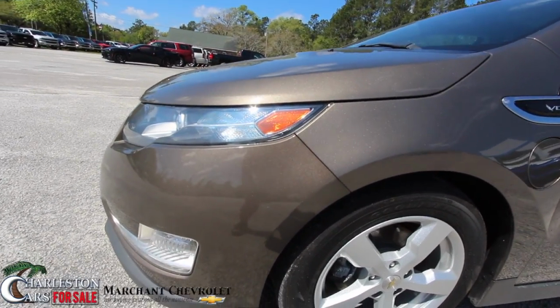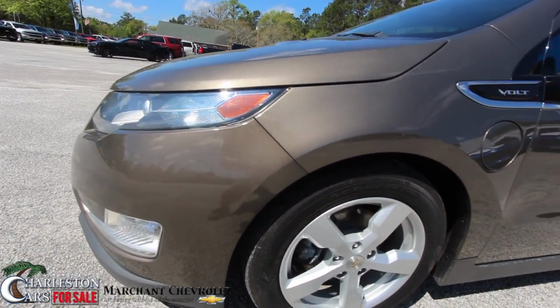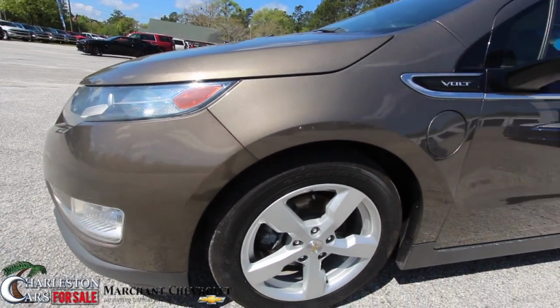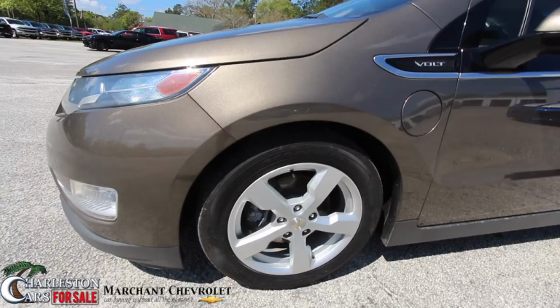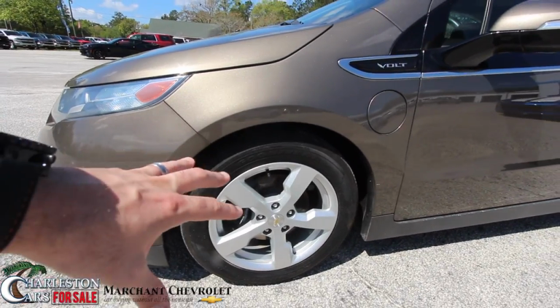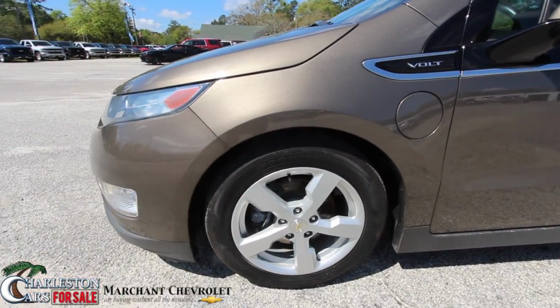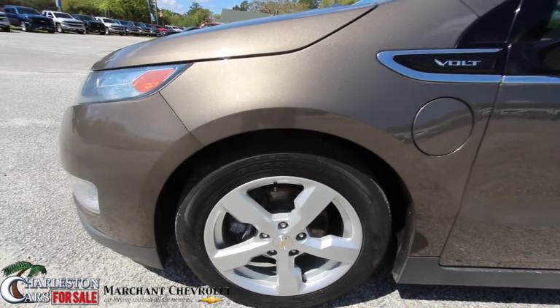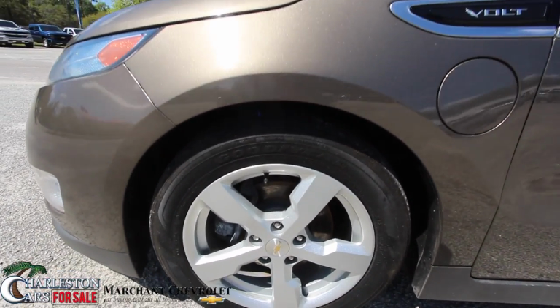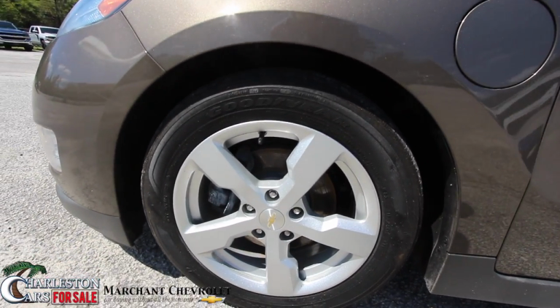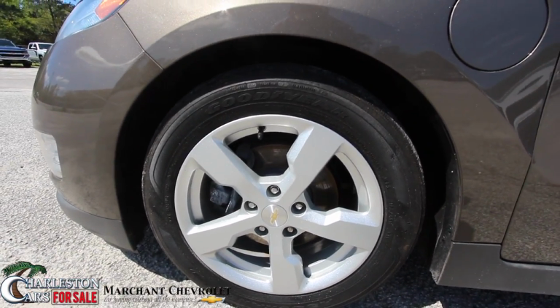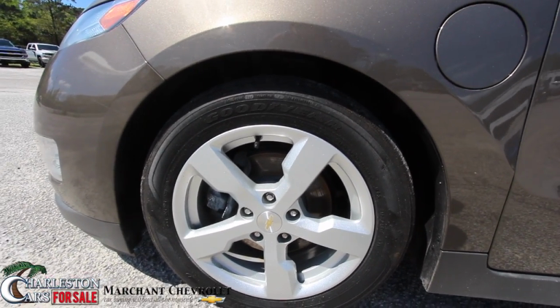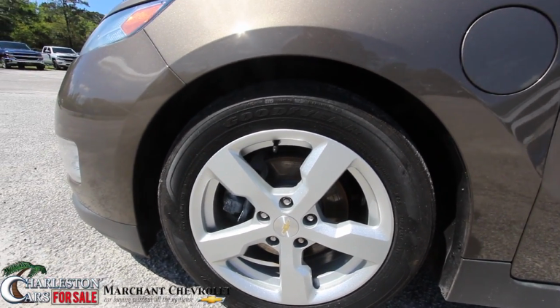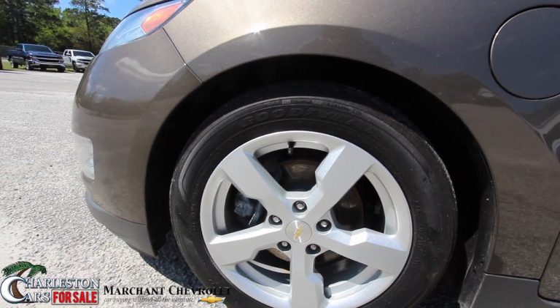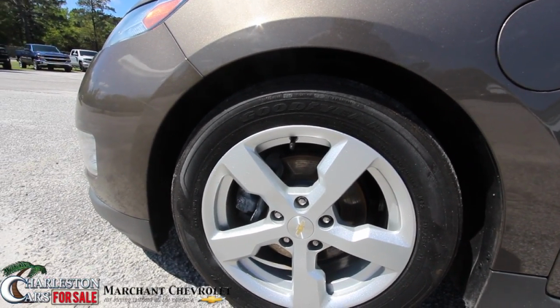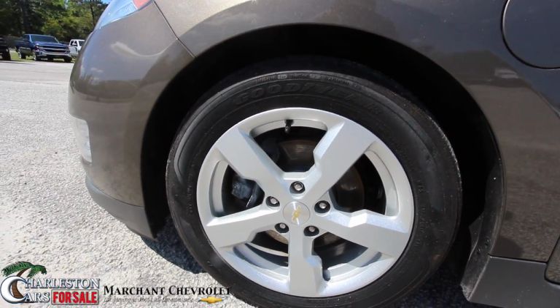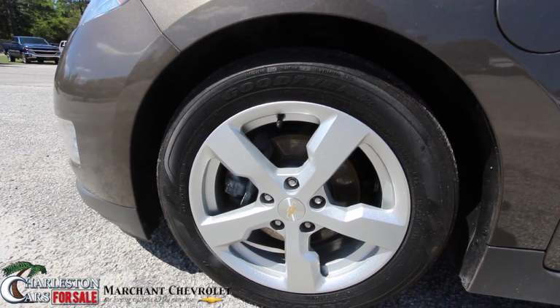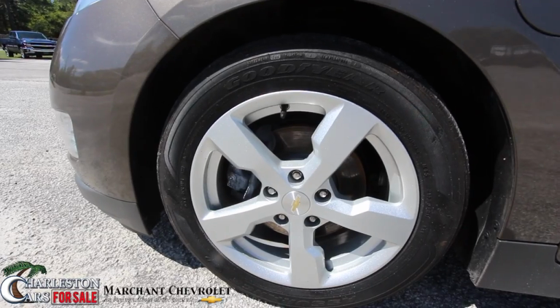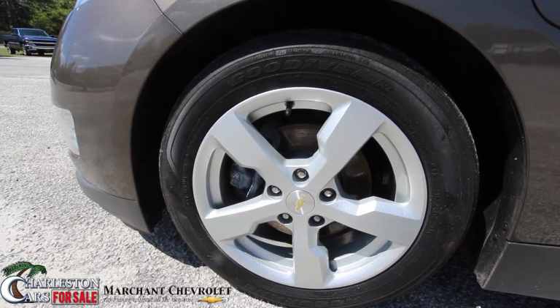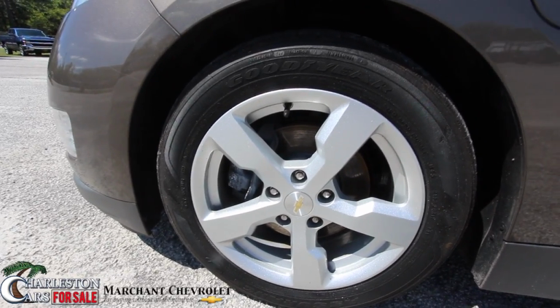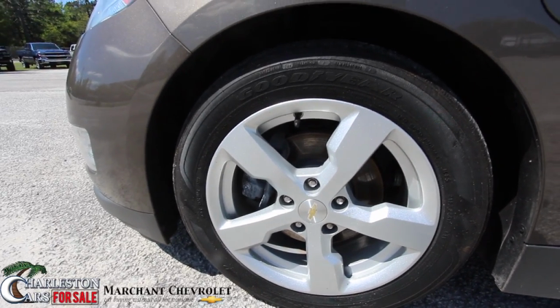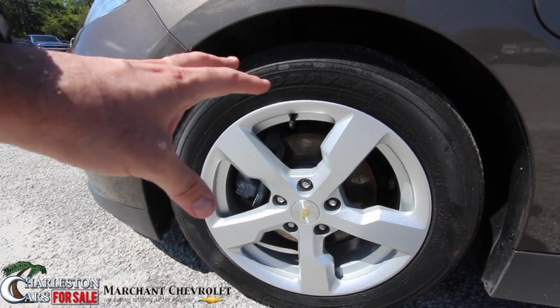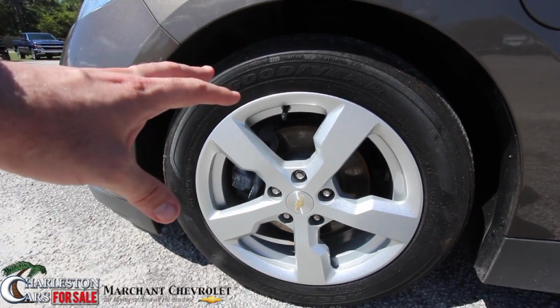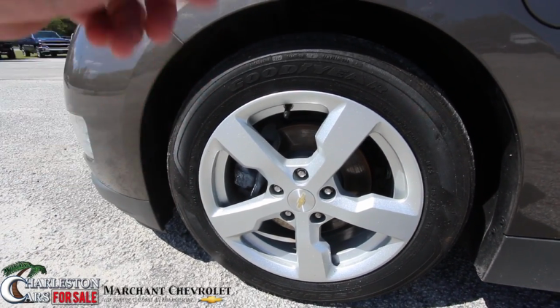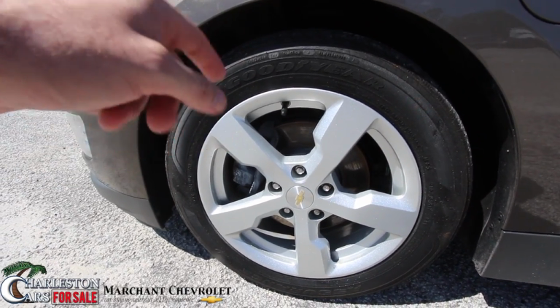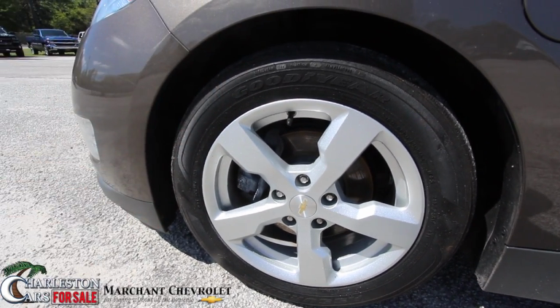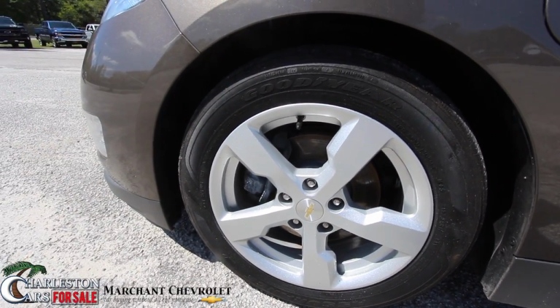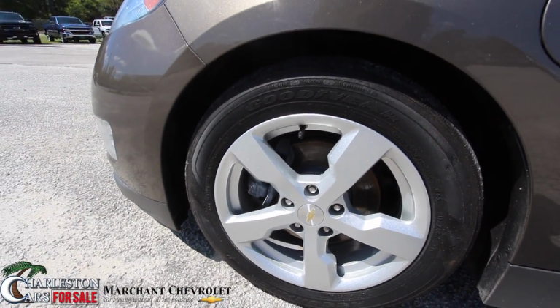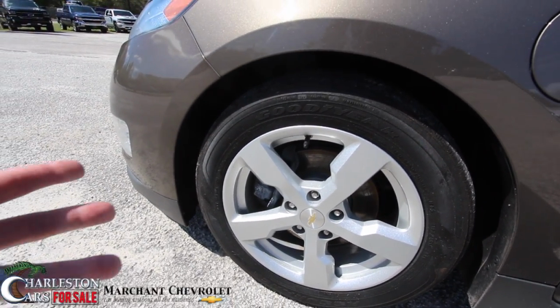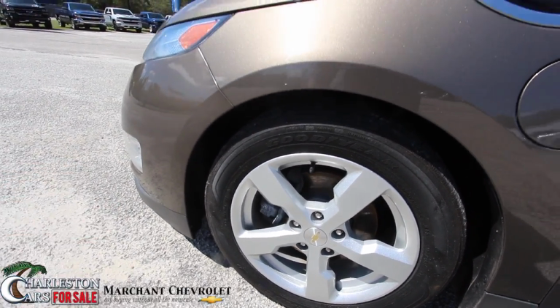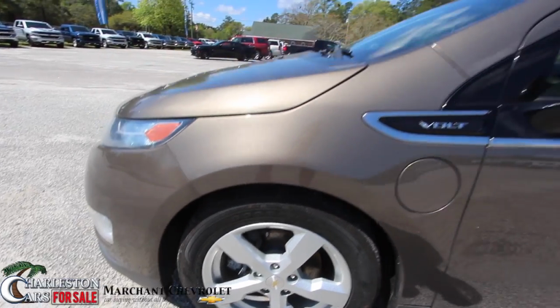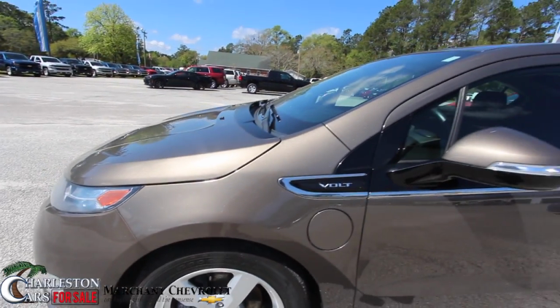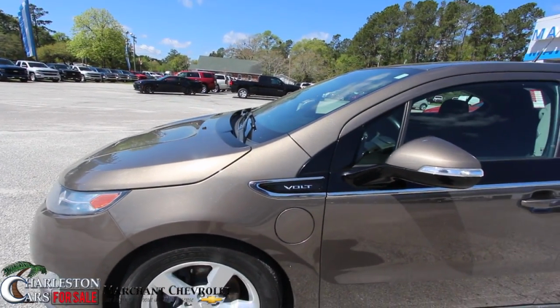So far the front end's looking good, it's in good shape. Let's look at the wheels. You do get Goodyear tires, and let's look at the alloys — they're 17-inch in size. So you've got a 215/55/17. Wheels look good, no problem there.